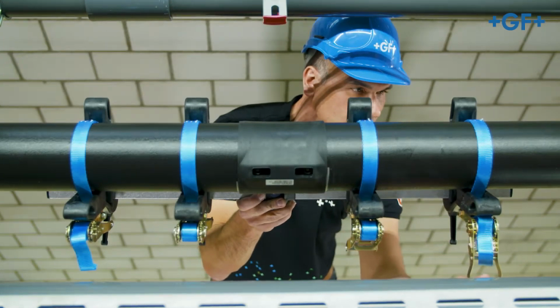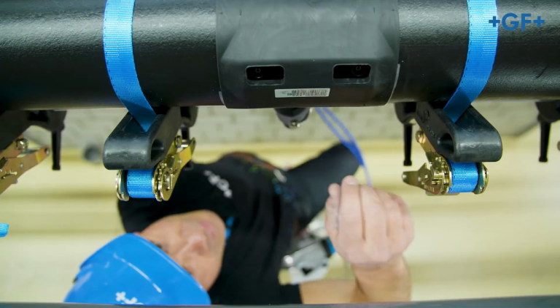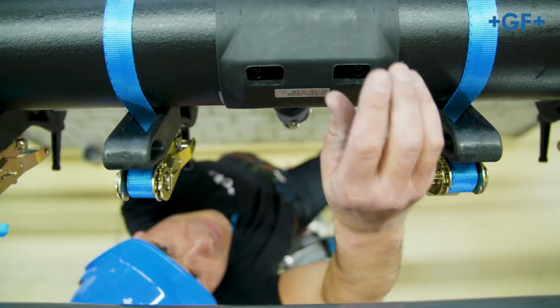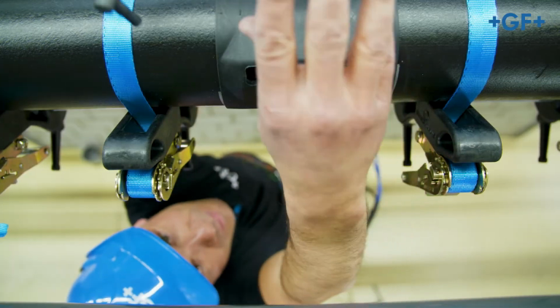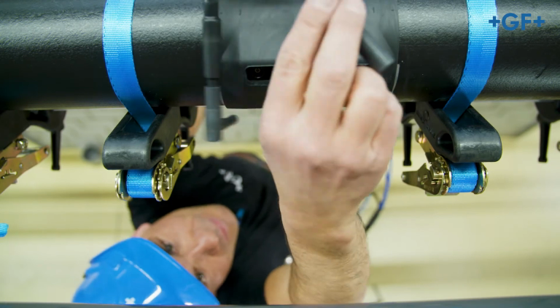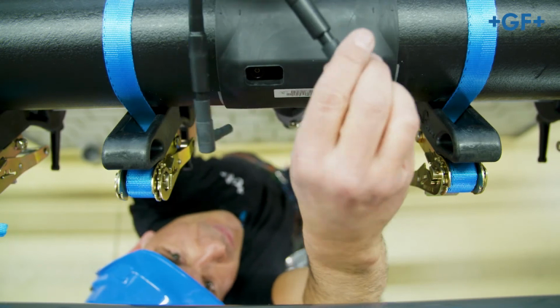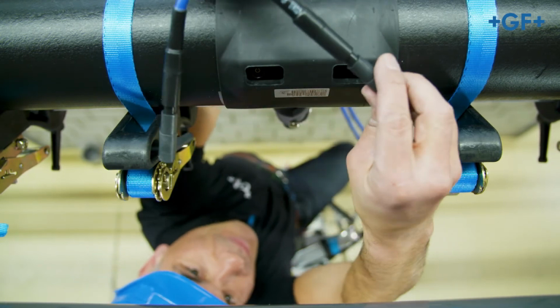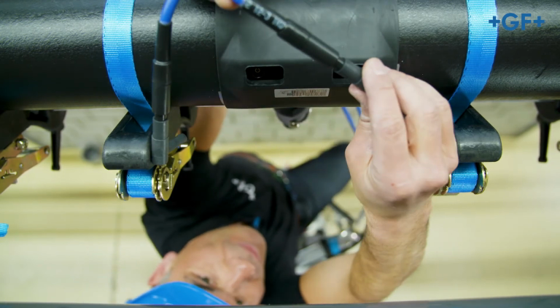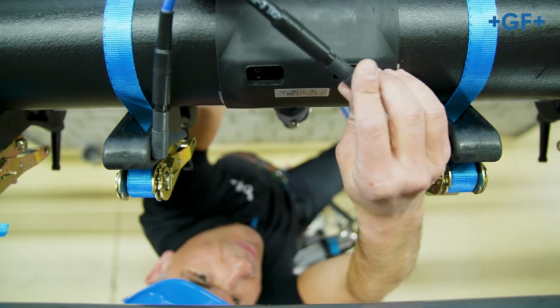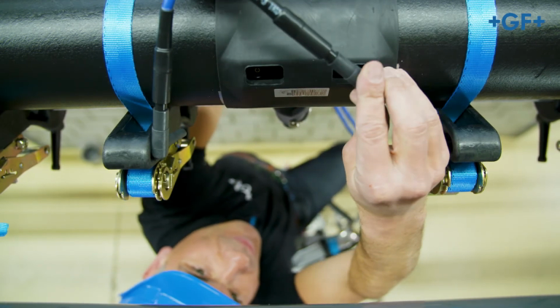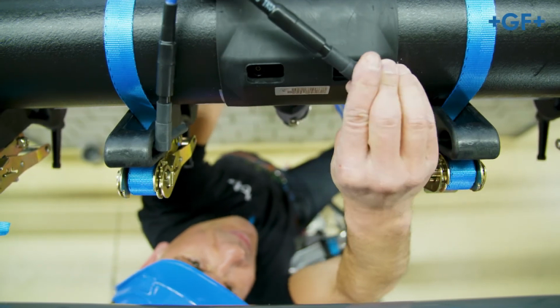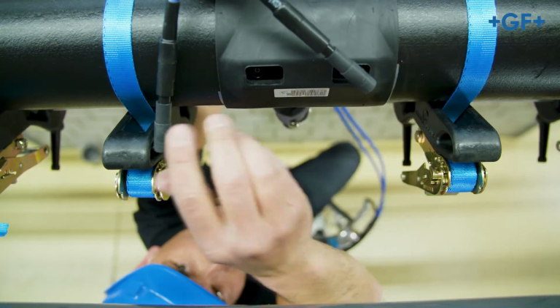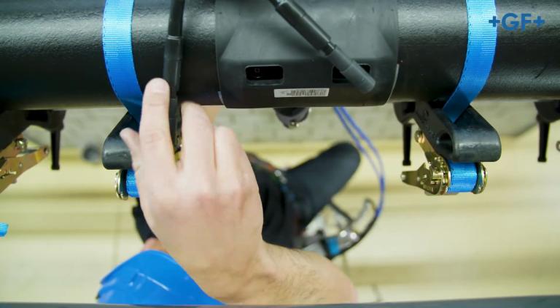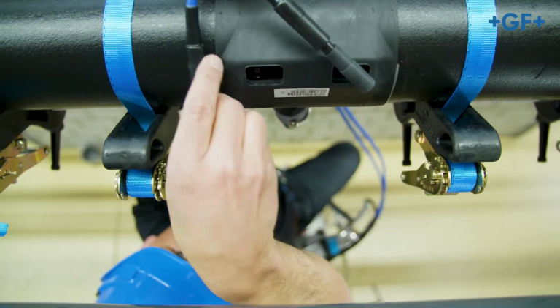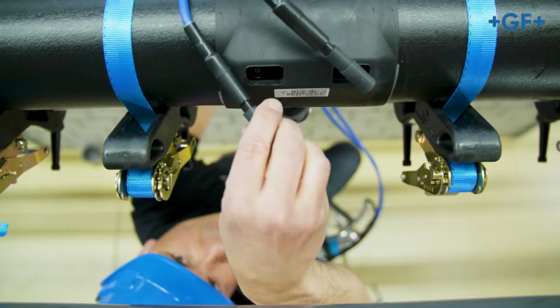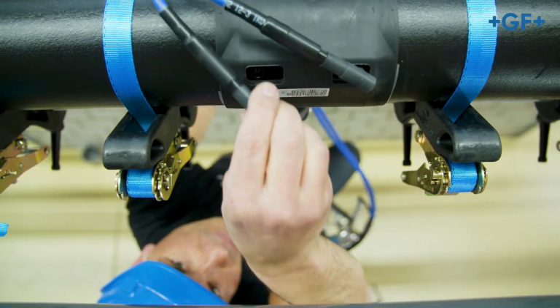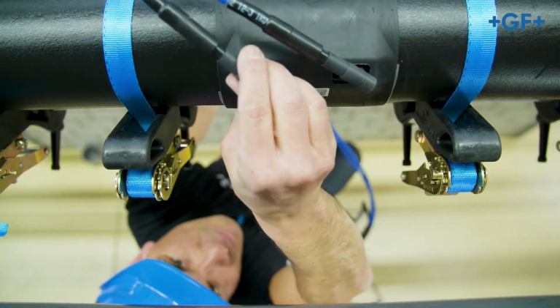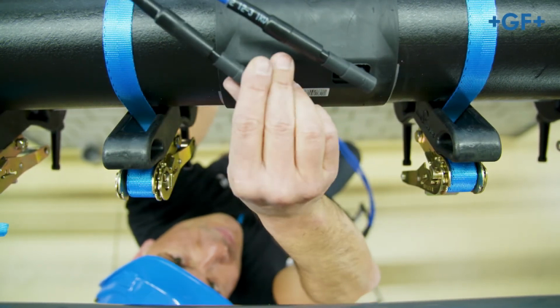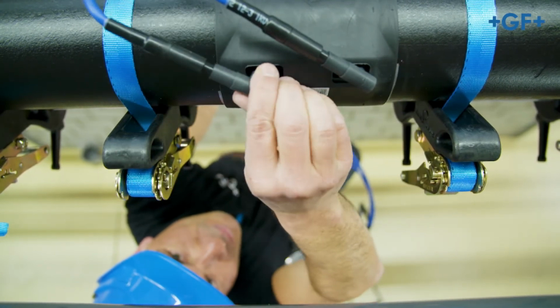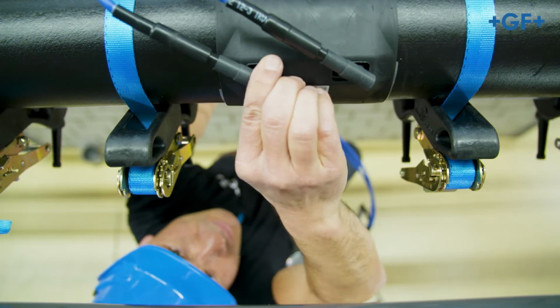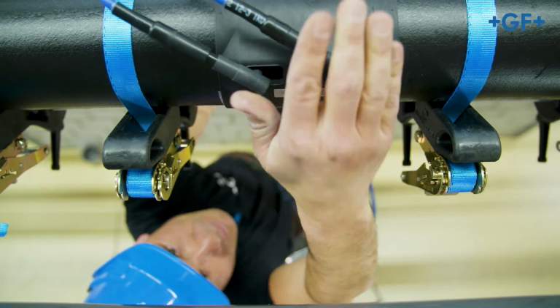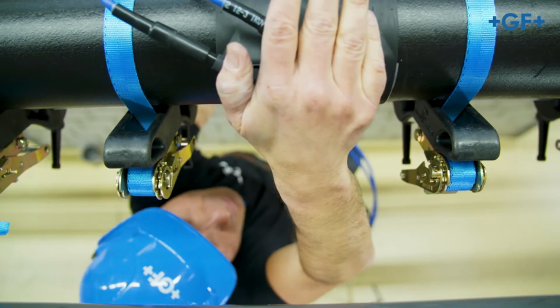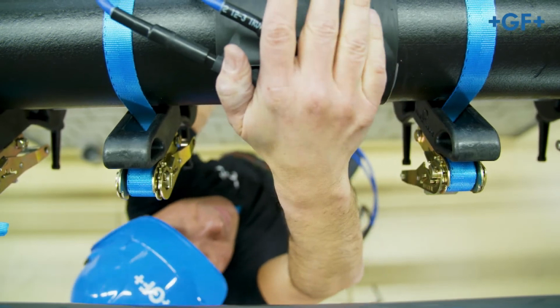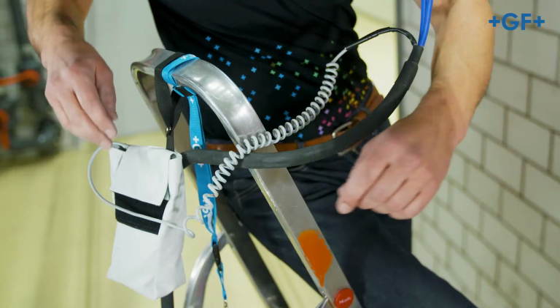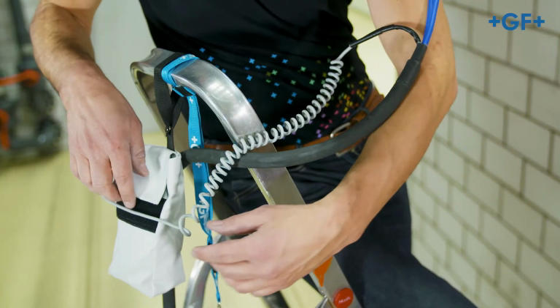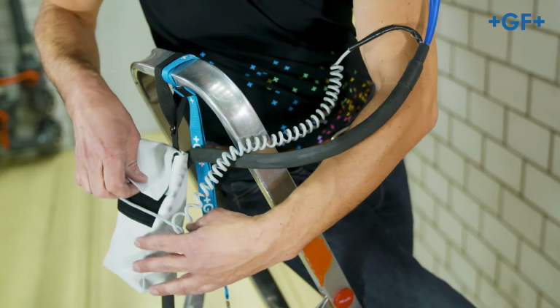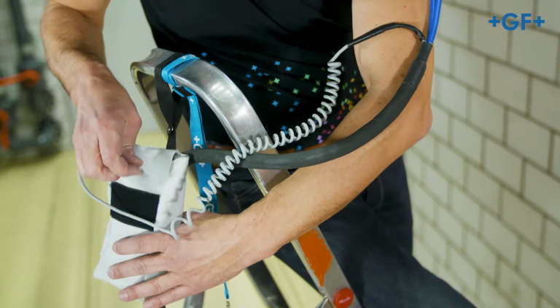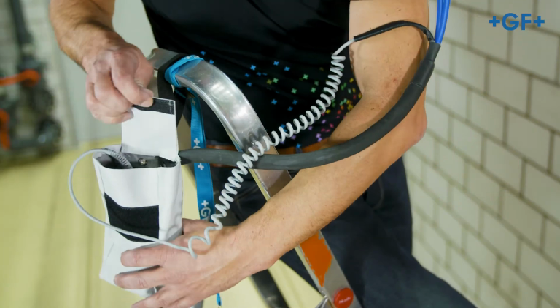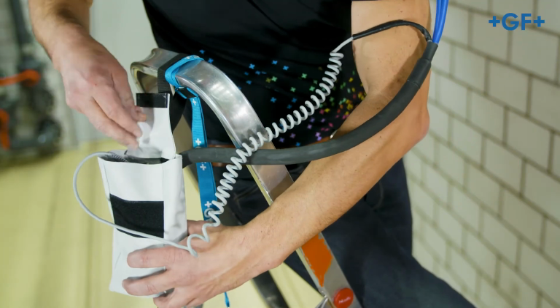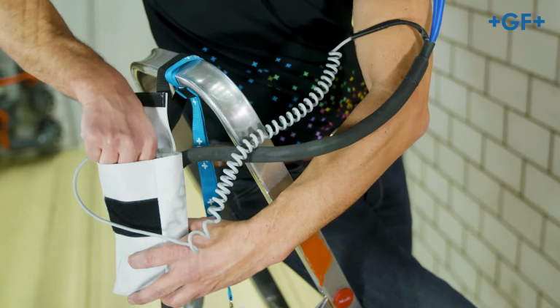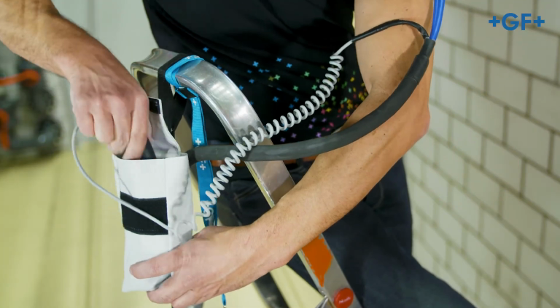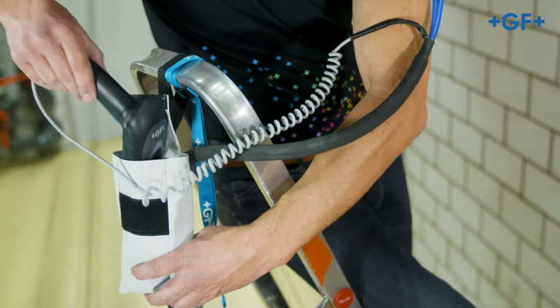Connect the cables to the welding pins of the CoolFit 2.0 fitting and perform the fusion in accordance with the operating instructions of the fusion unit.